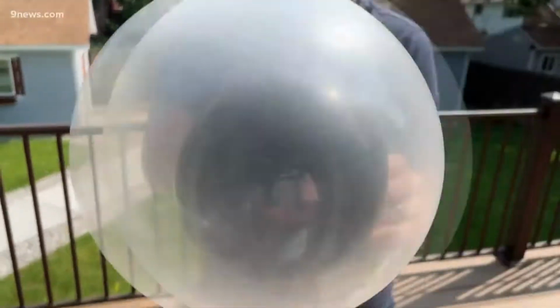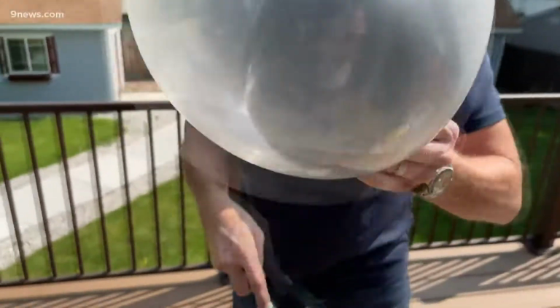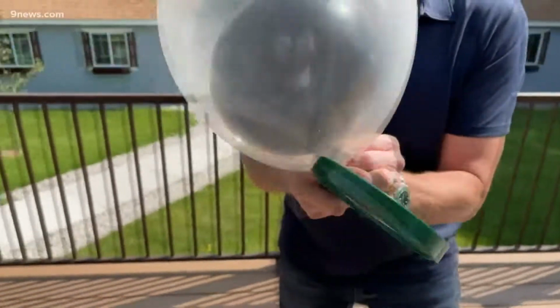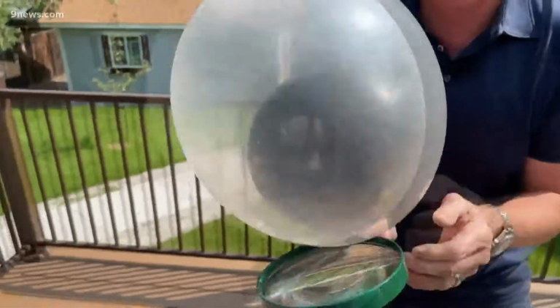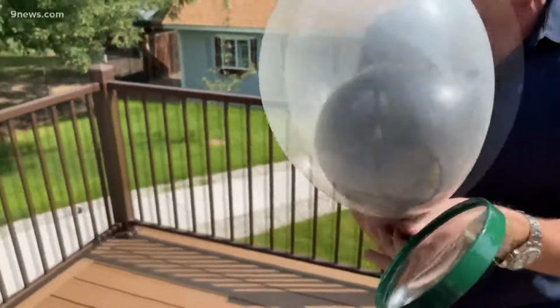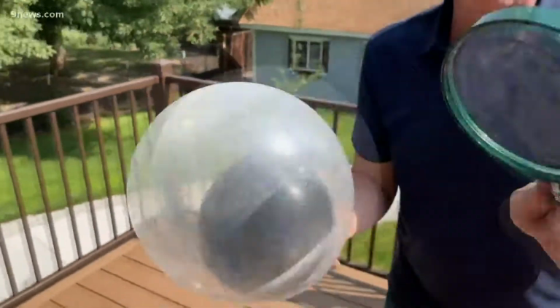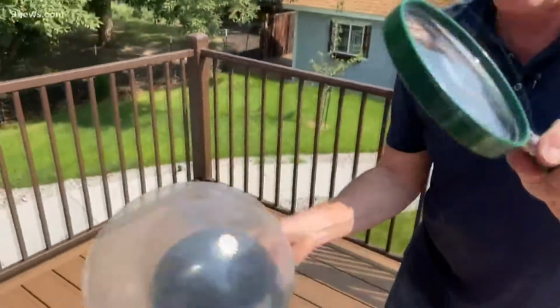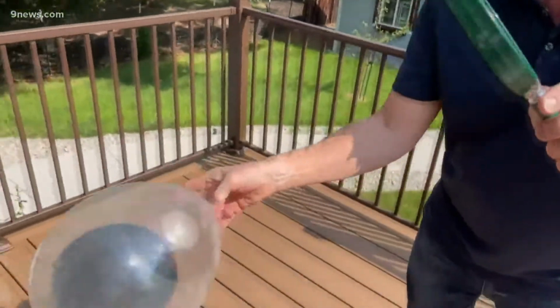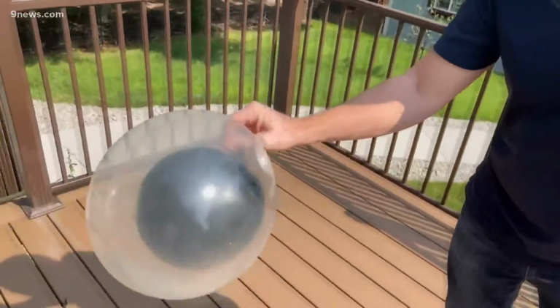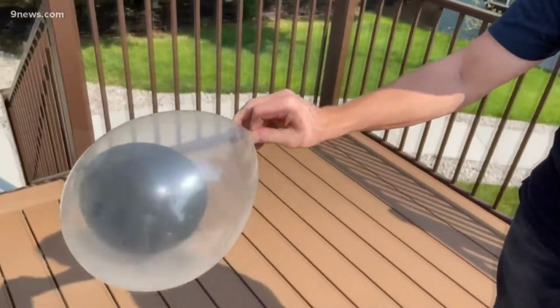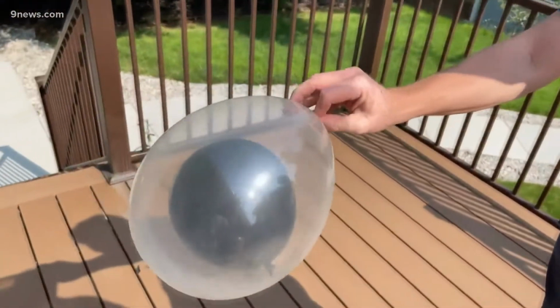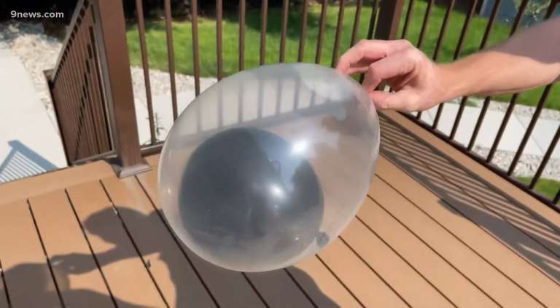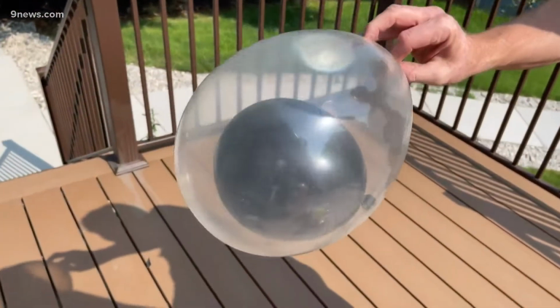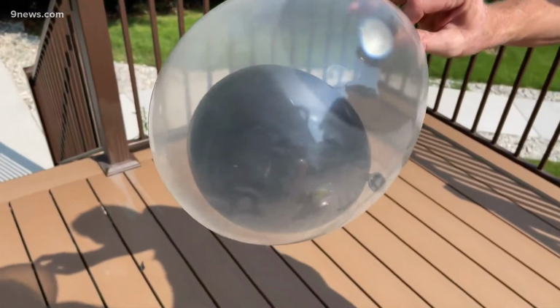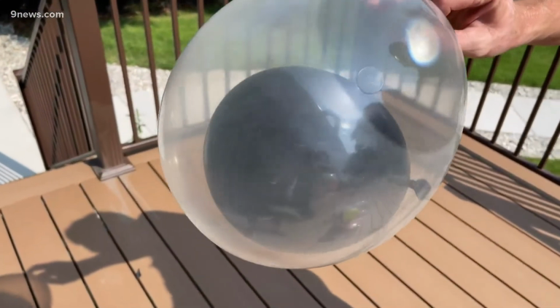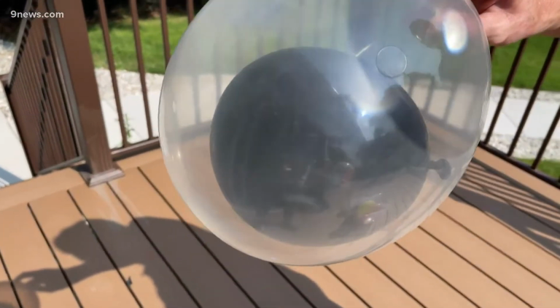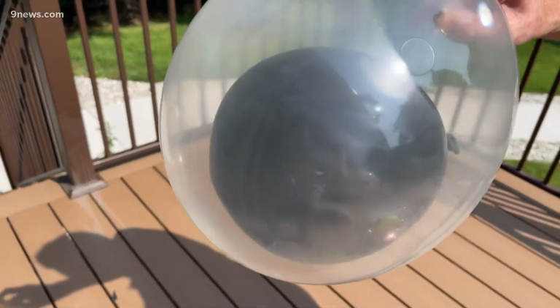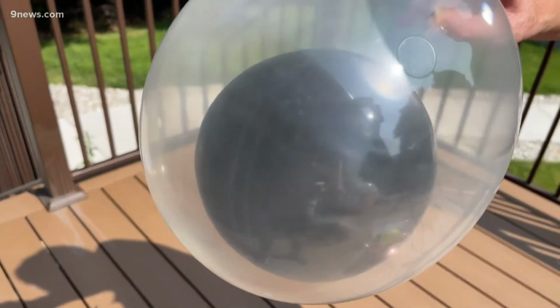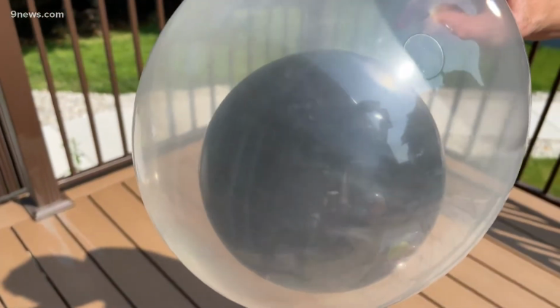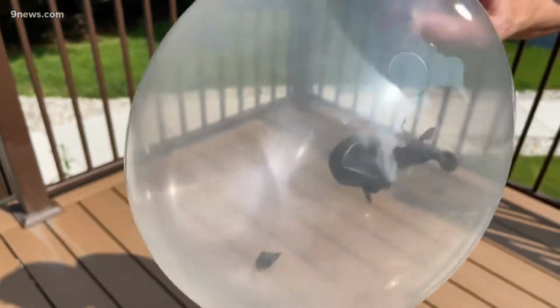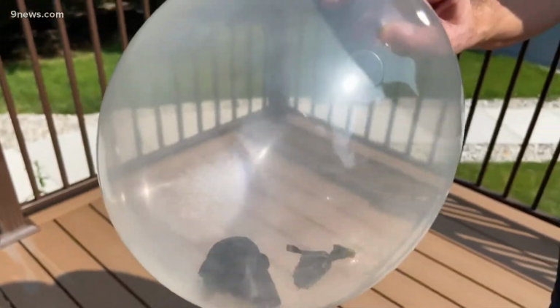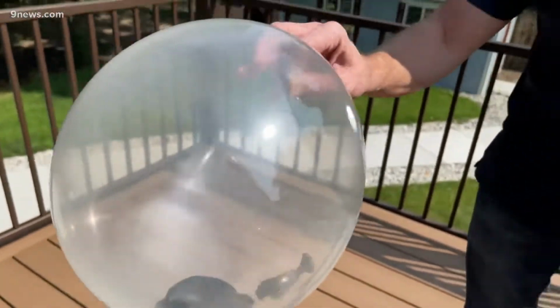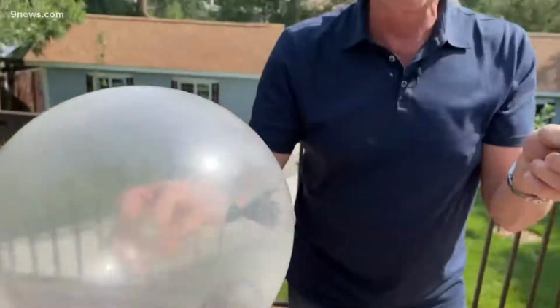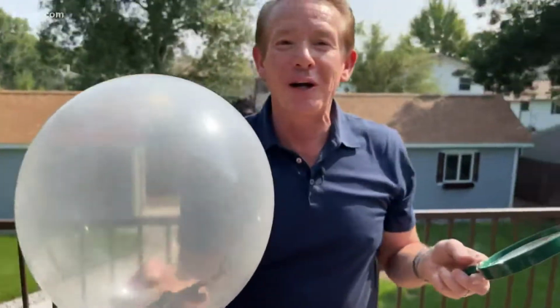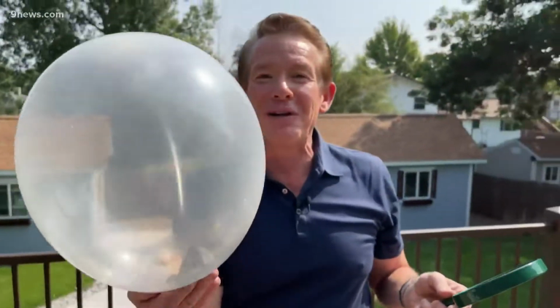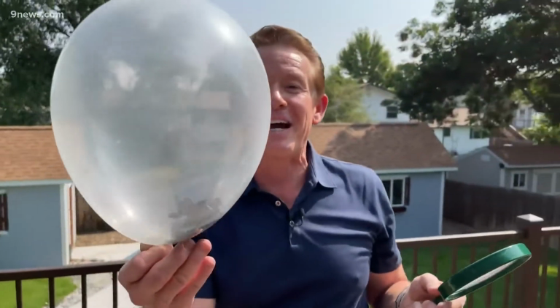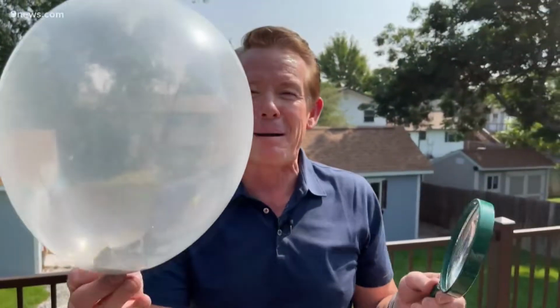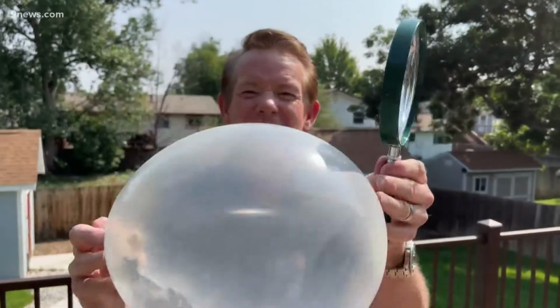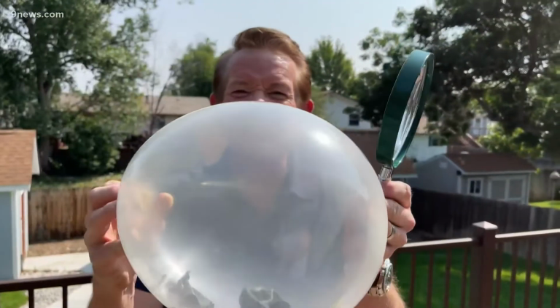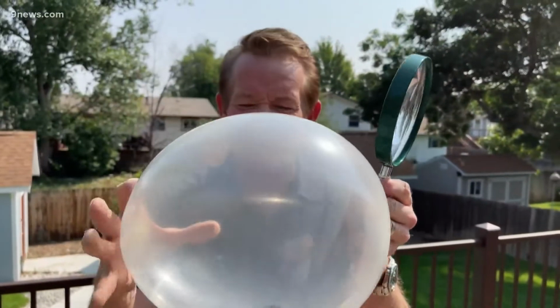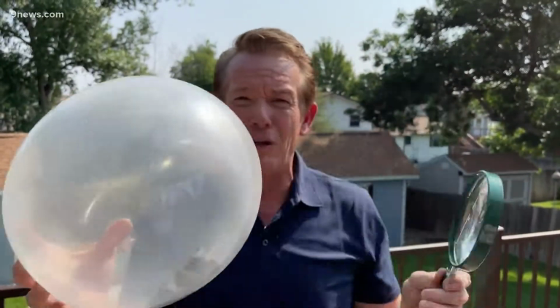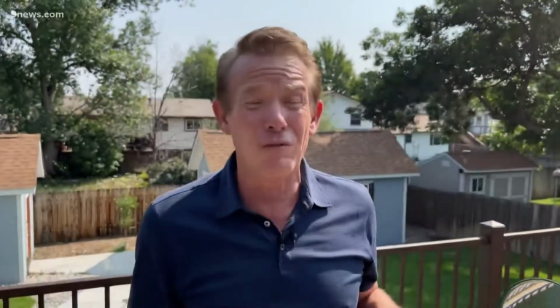Could we really transmit that energy through the clear balloon enough to pop the darker colored balloon inside? So watch this — here's our magnifying glass. Concentrate it right on that dark balloon. The darker balloon inside pops, leaving the lighter balloon.